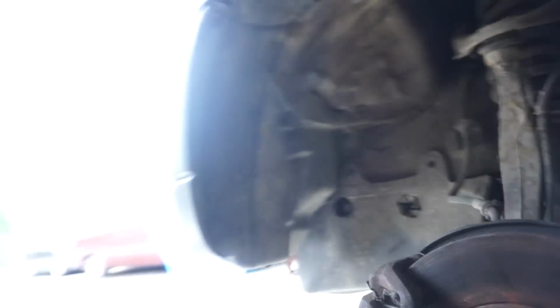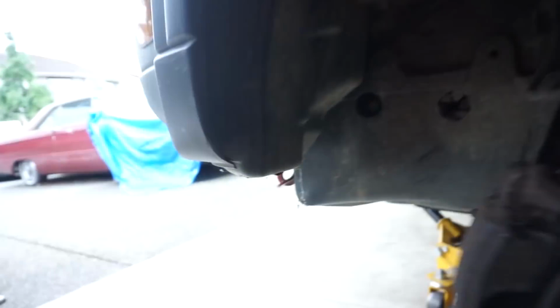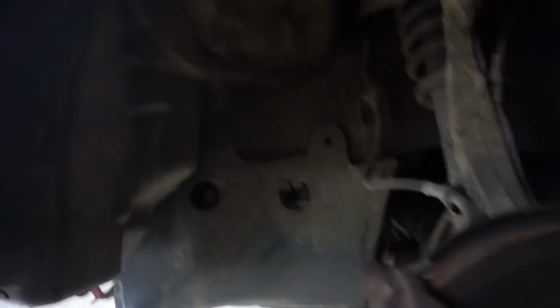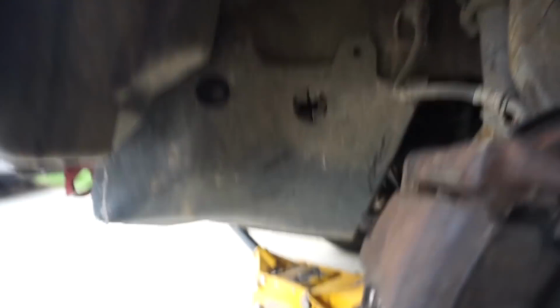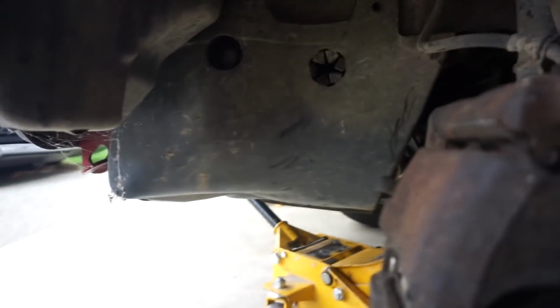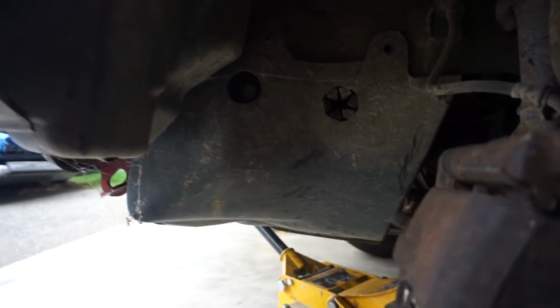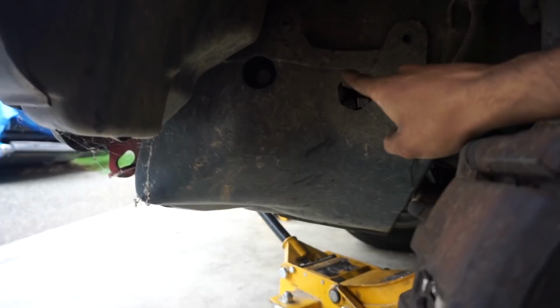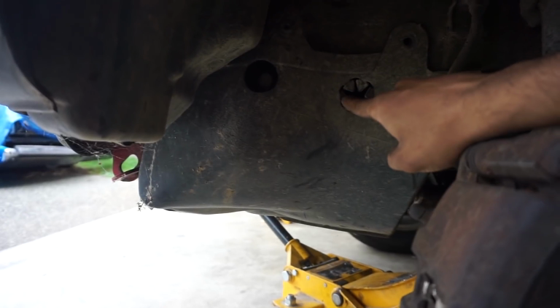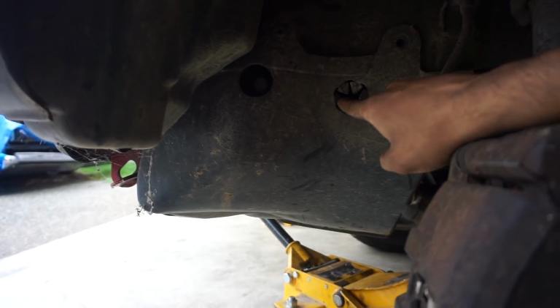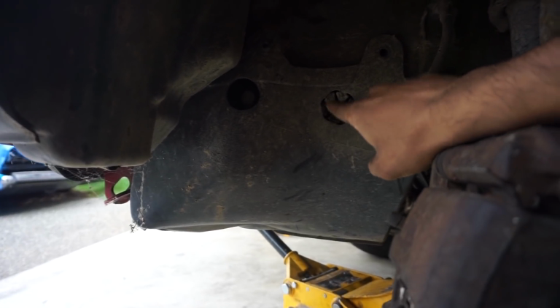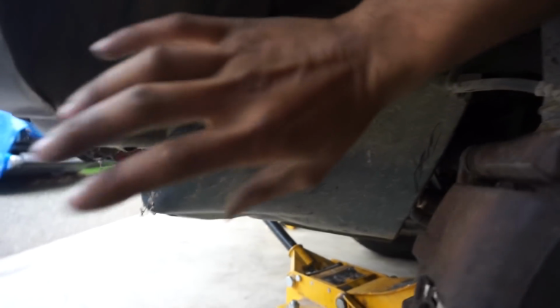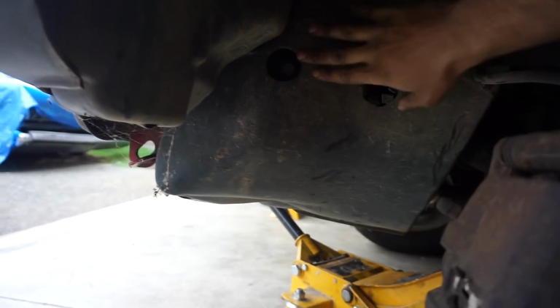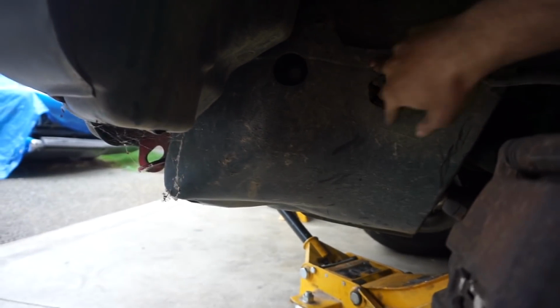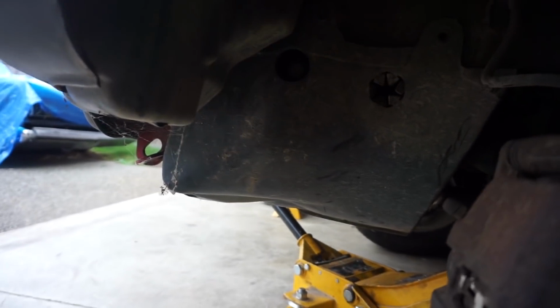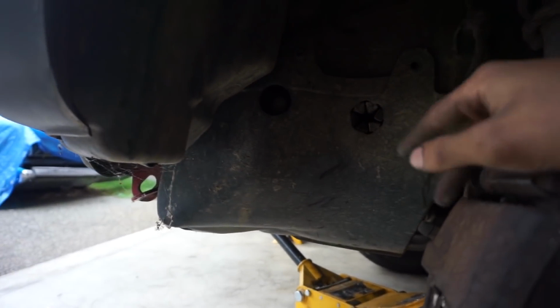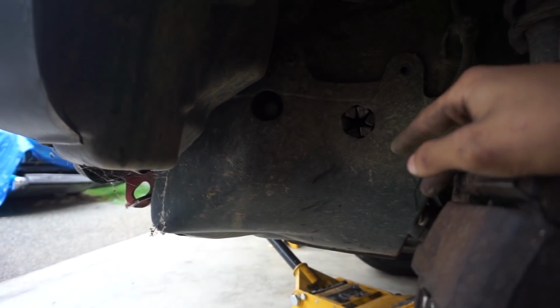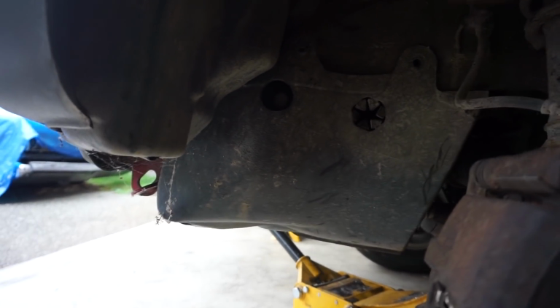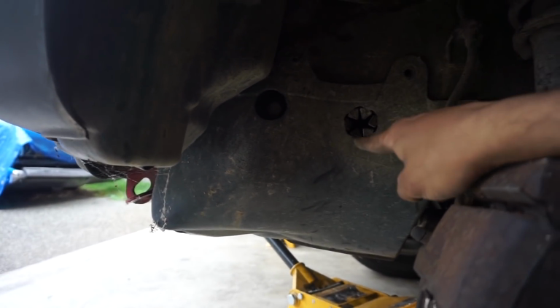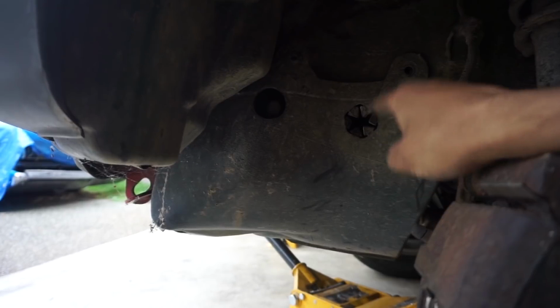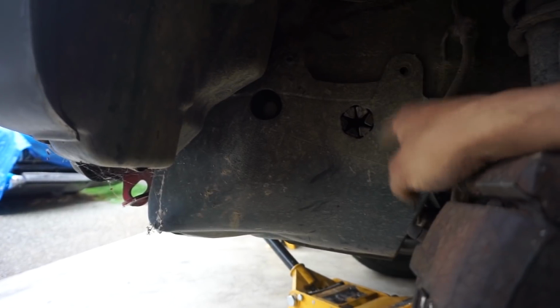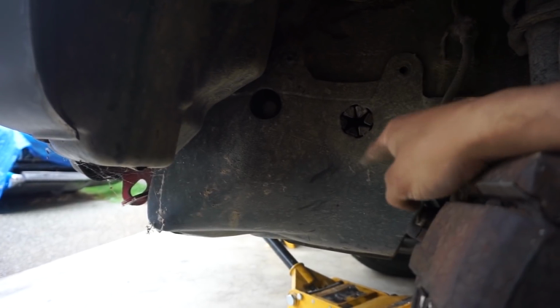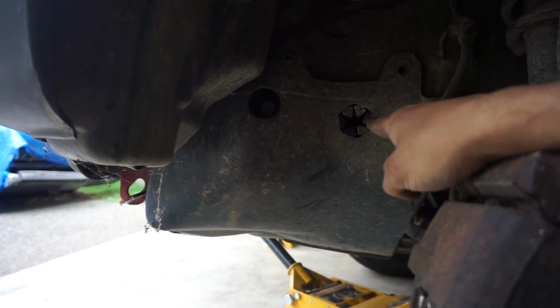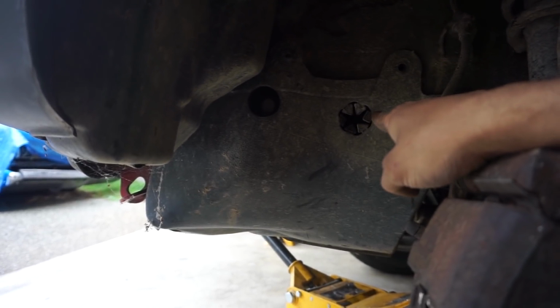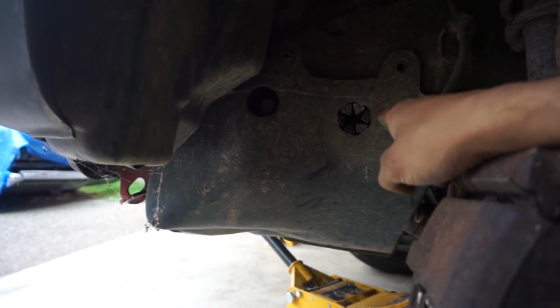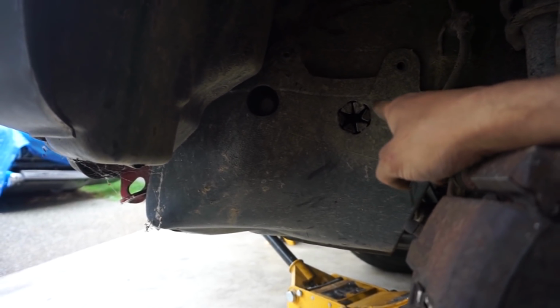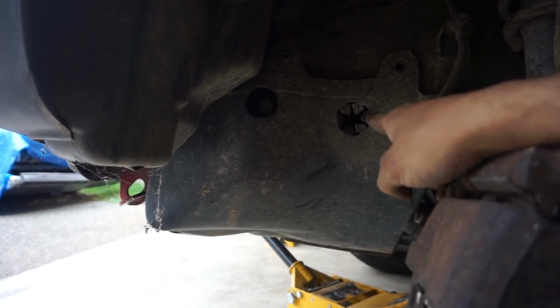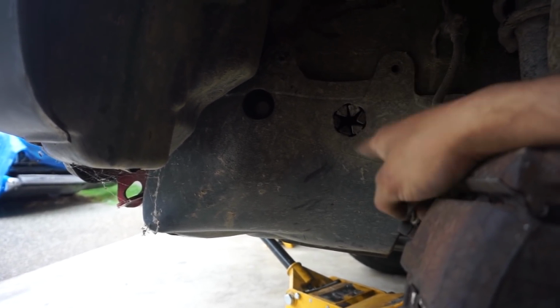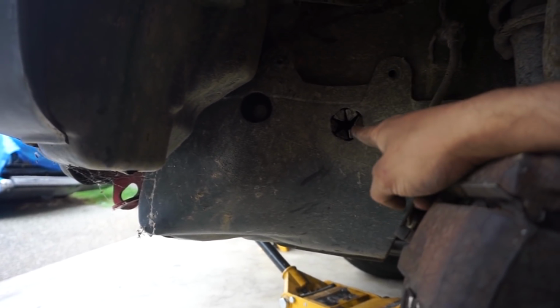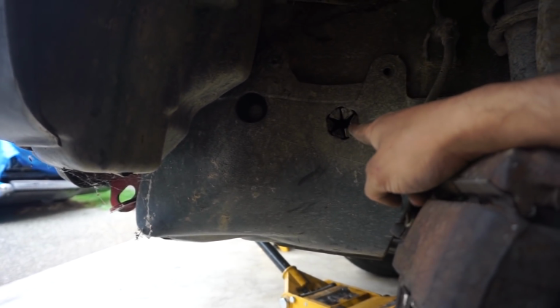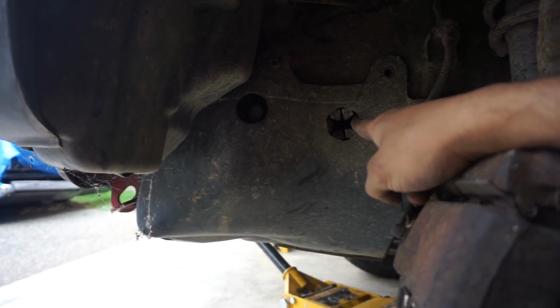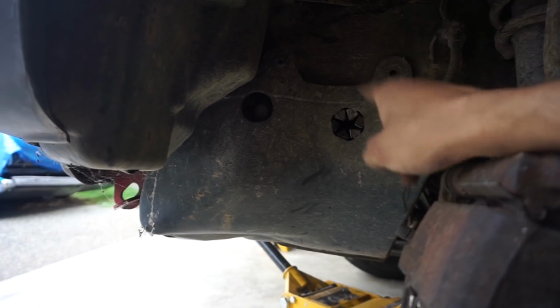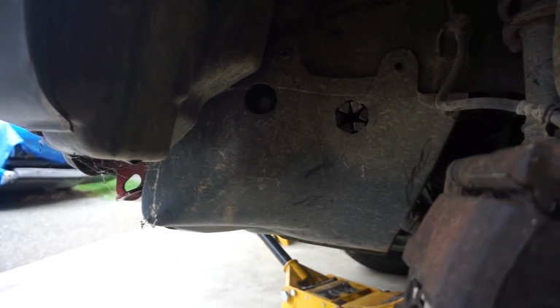Starting here is where I like to begin. We're going to be taking off the crank pulley first, then the splash shield. I say start here because this is the number one hang-up spot when doing a timing belt — one of the harder things to get done.